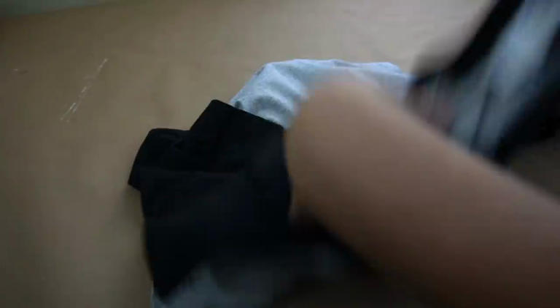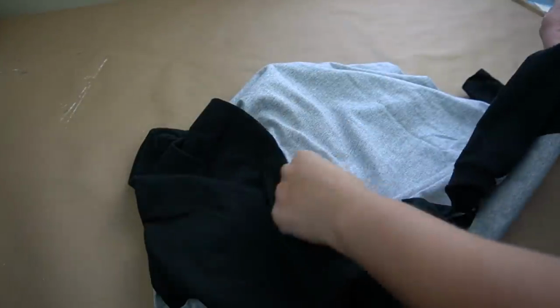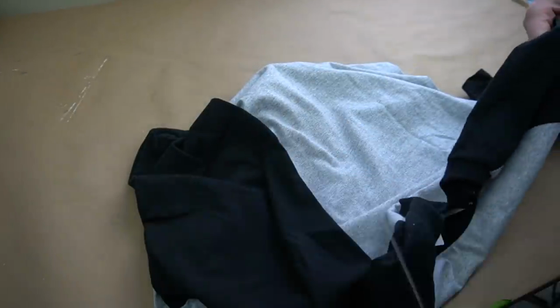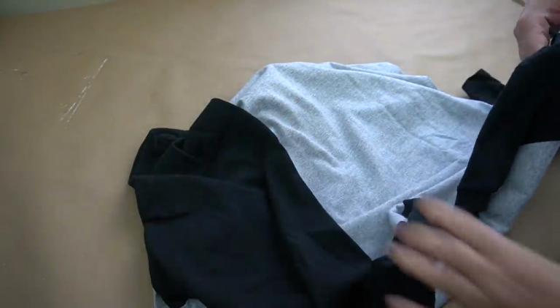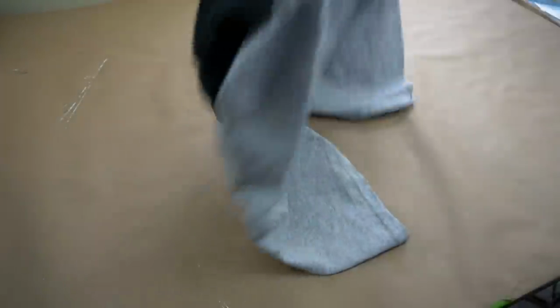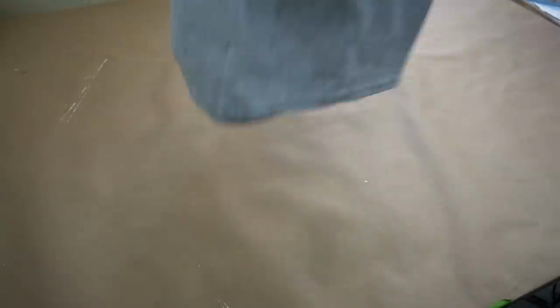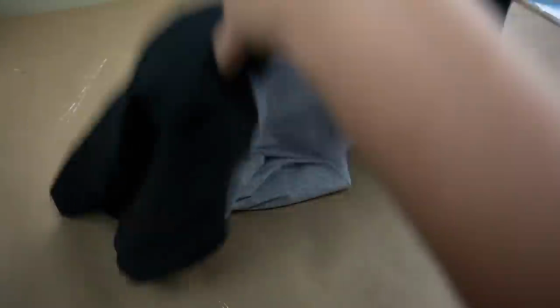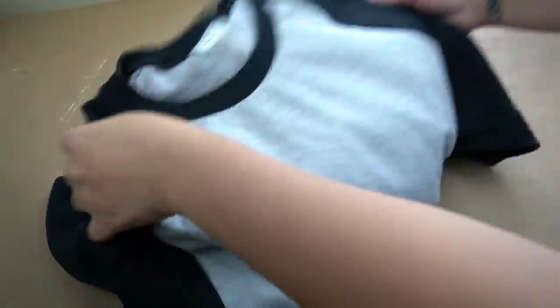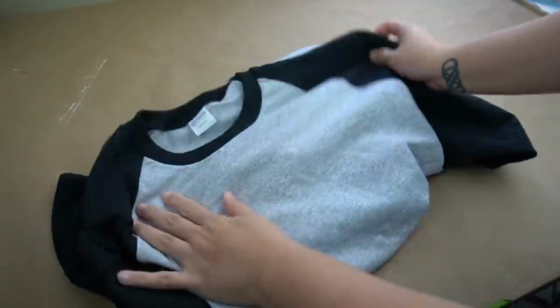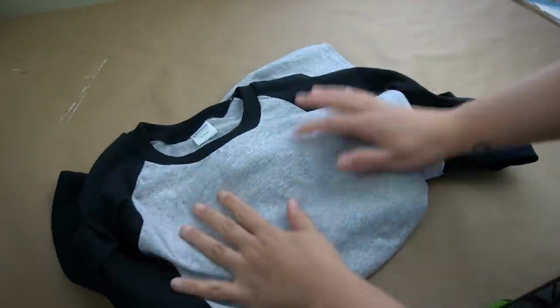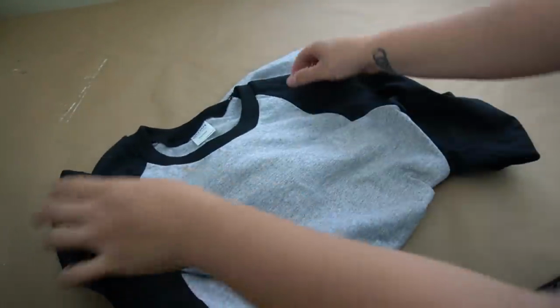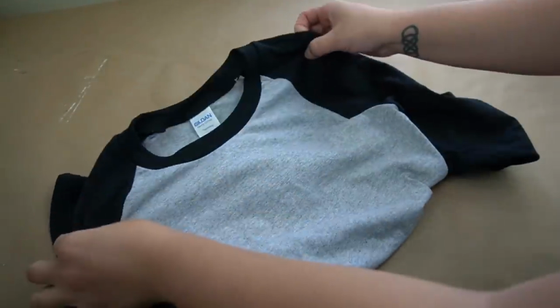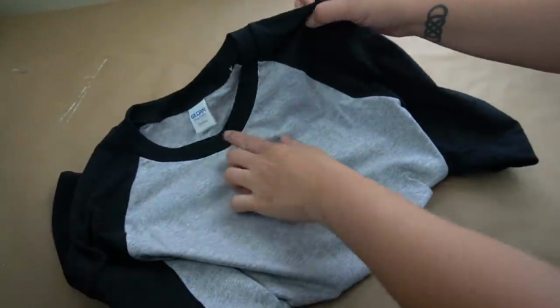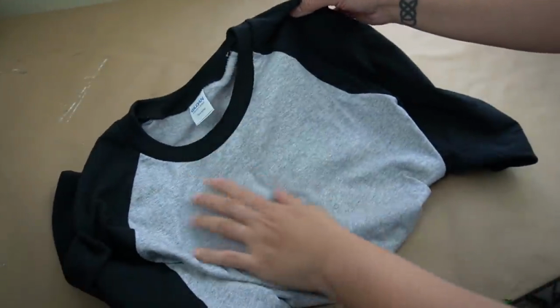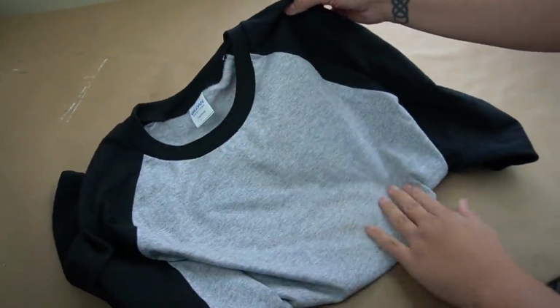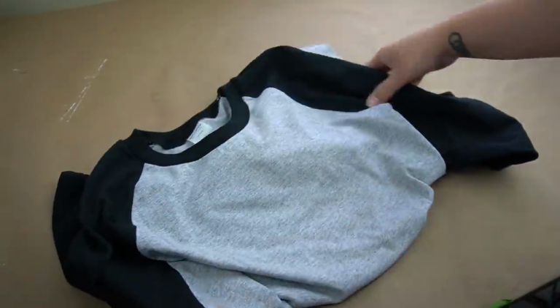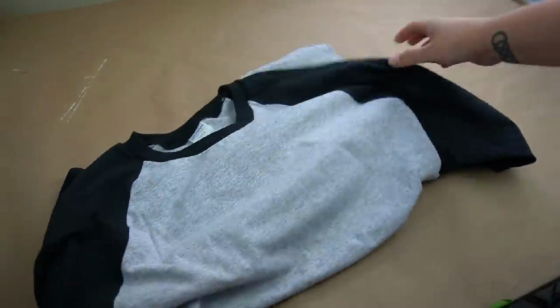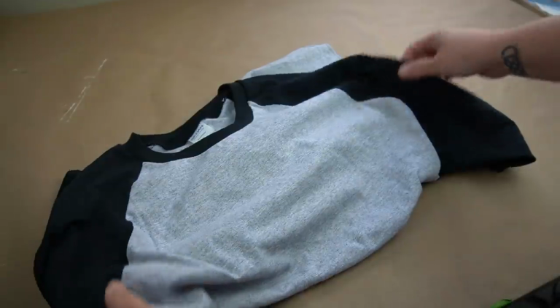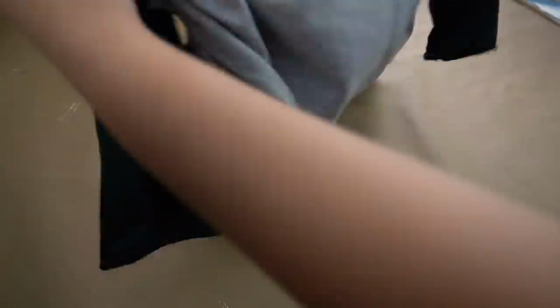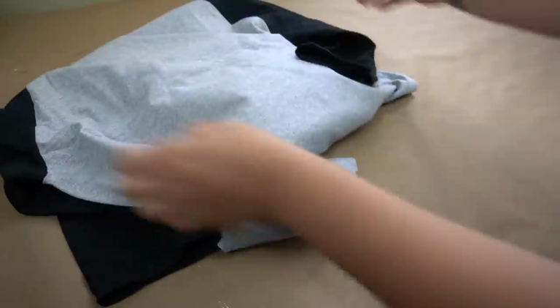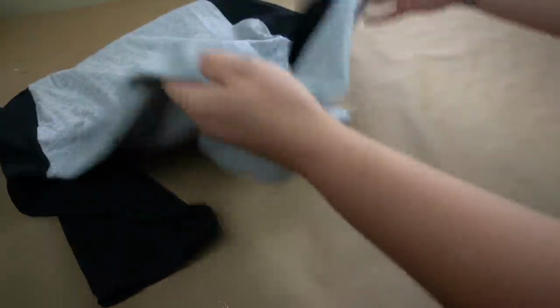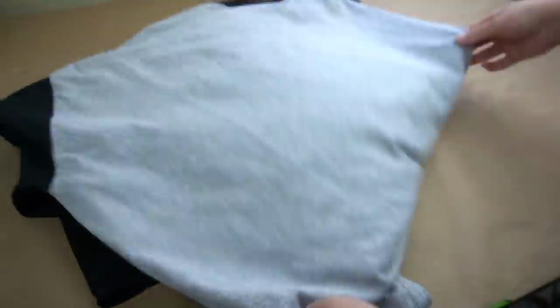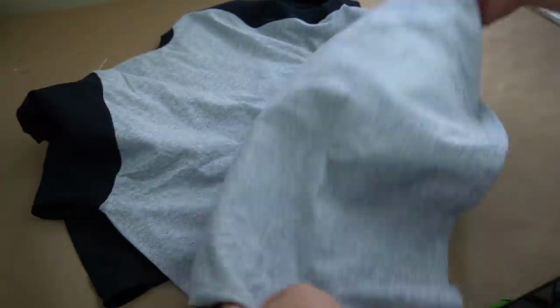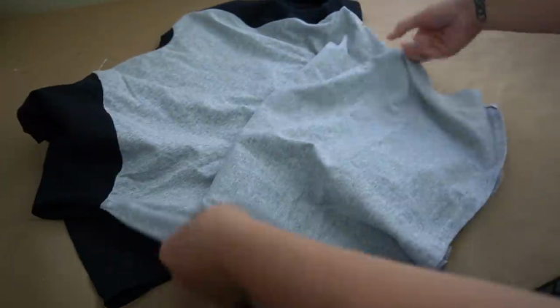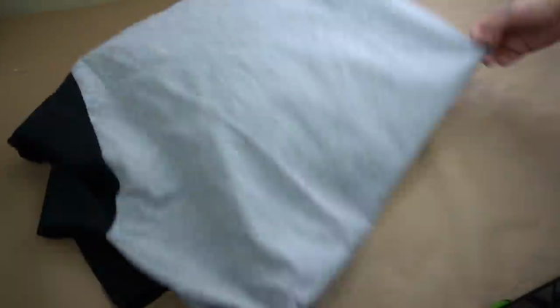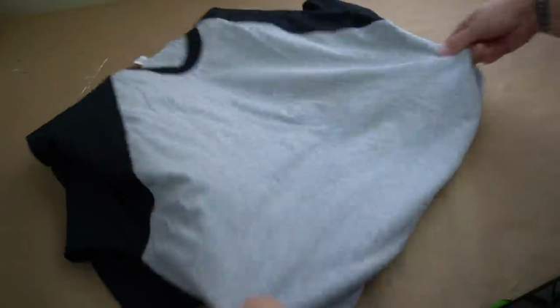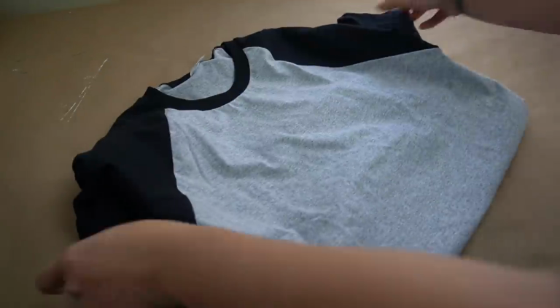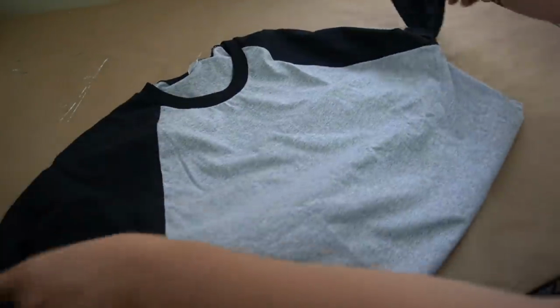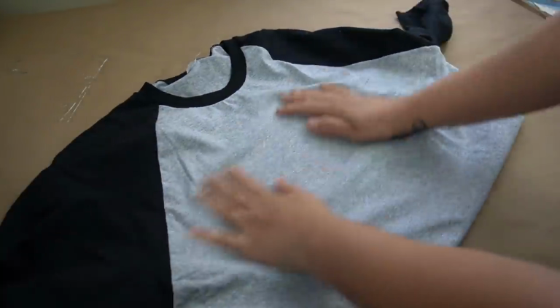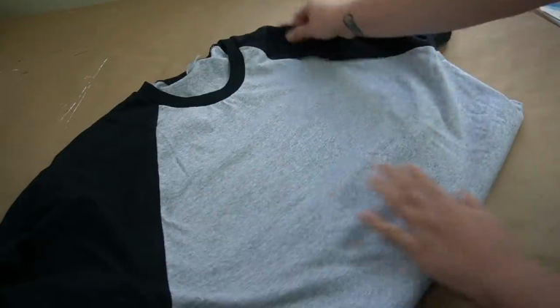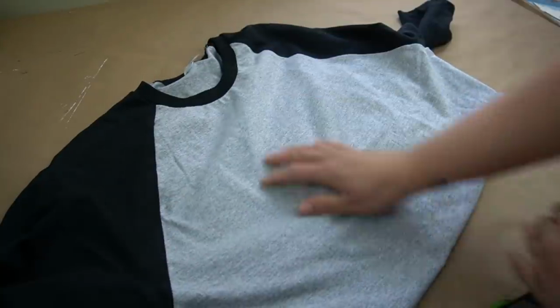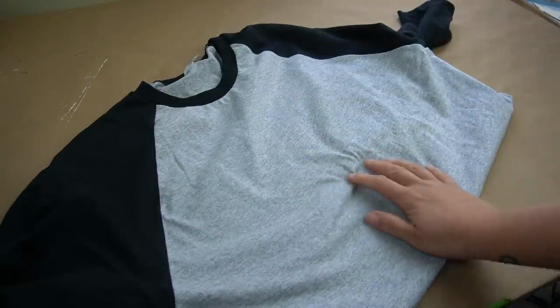The first thing you're going to need is a raglan shirt. I purchased this at Michael's — it's $7.99 original price, but I used my 40% off coupon. Now they do have t-shirts that are less, and you can buy those if you want instead of a raglan shirt.